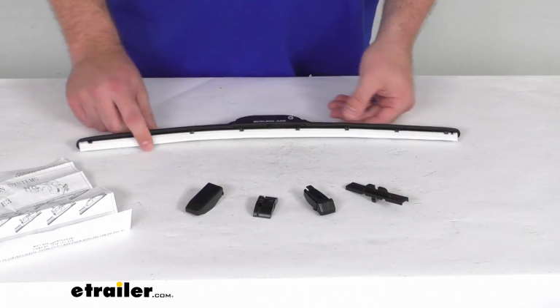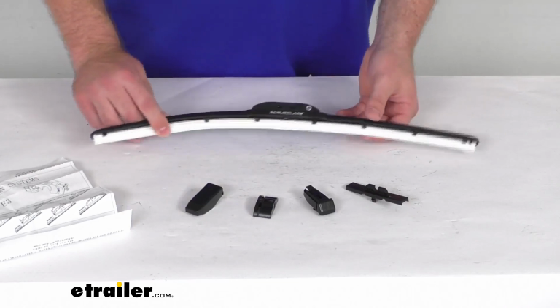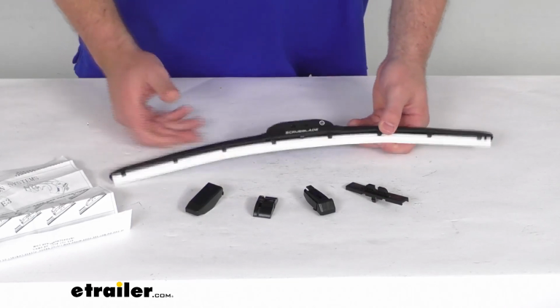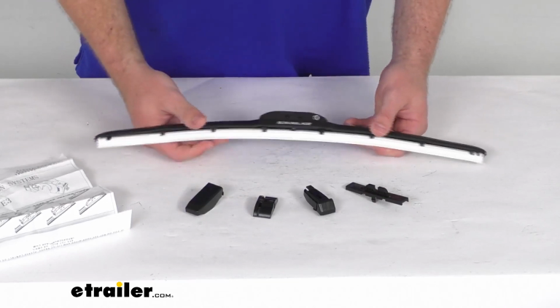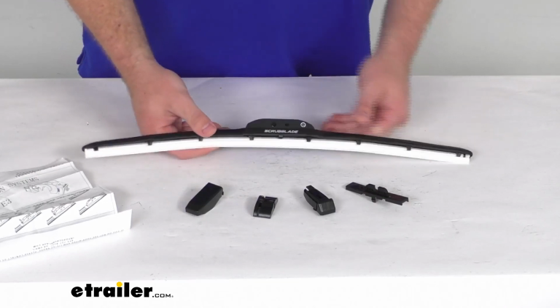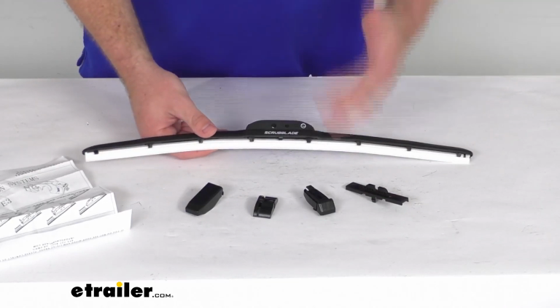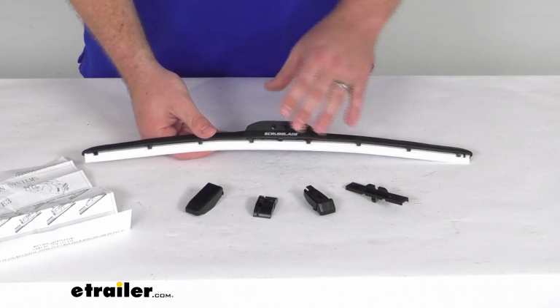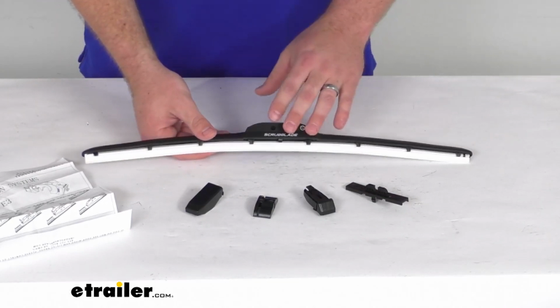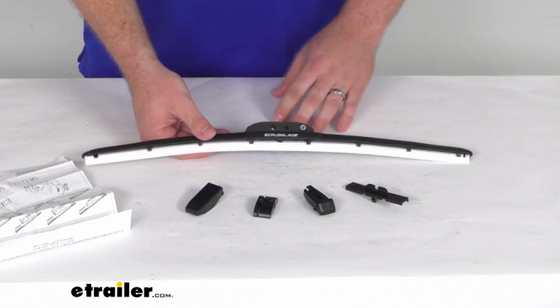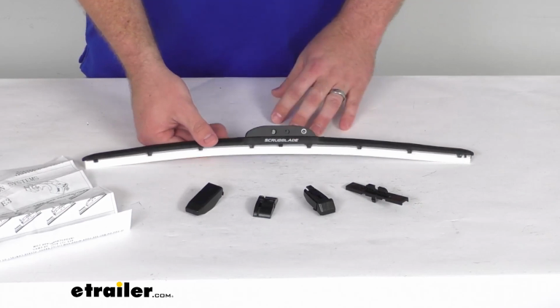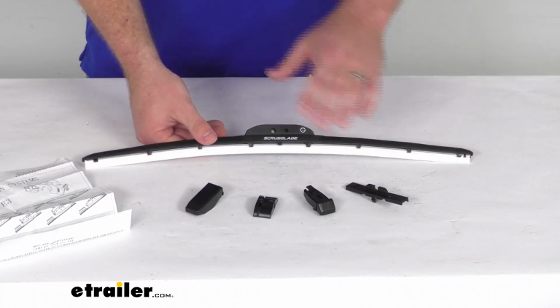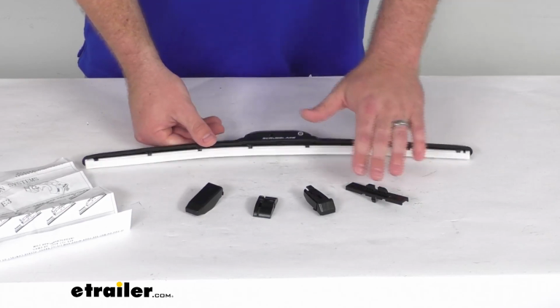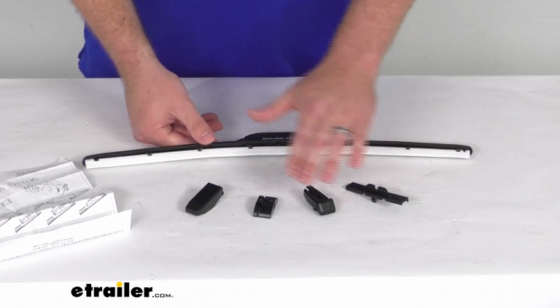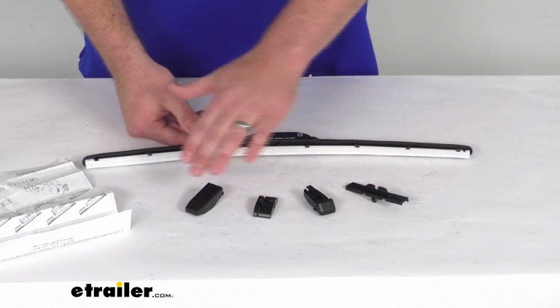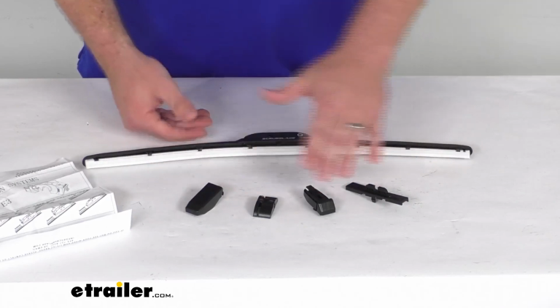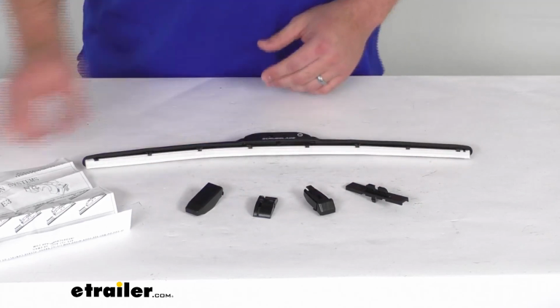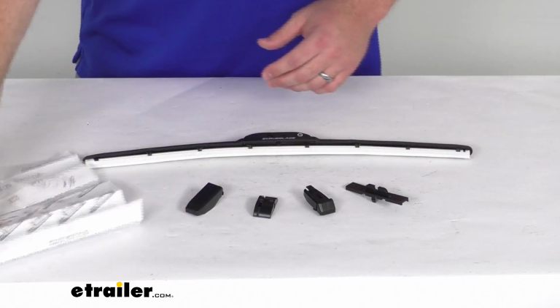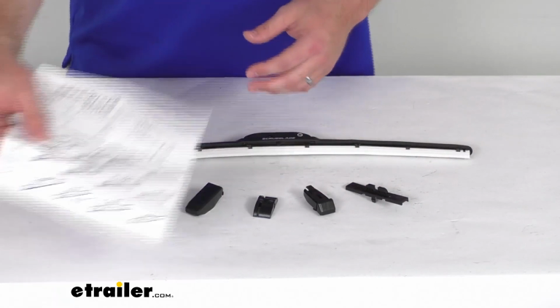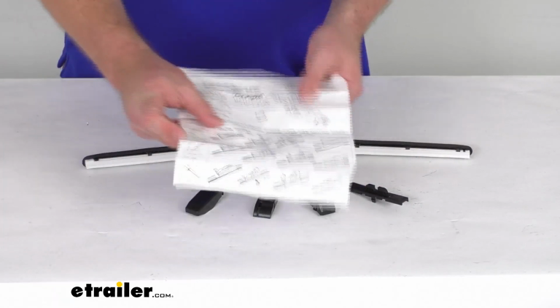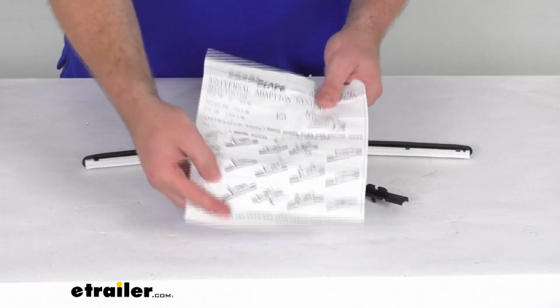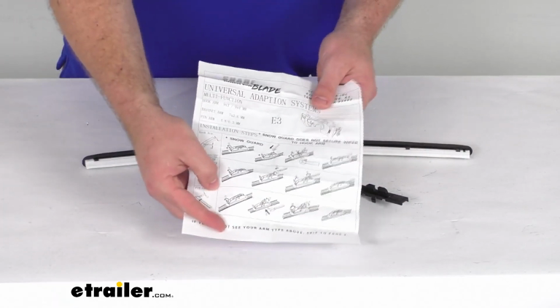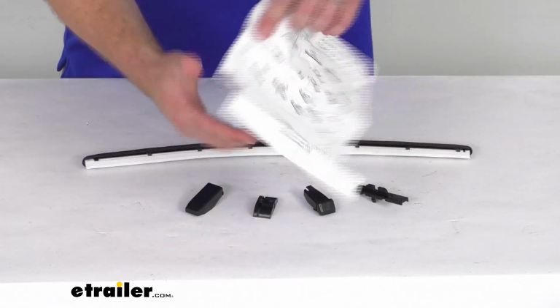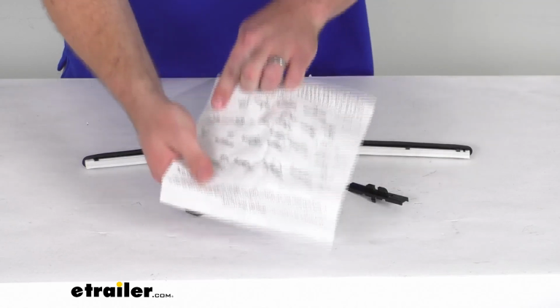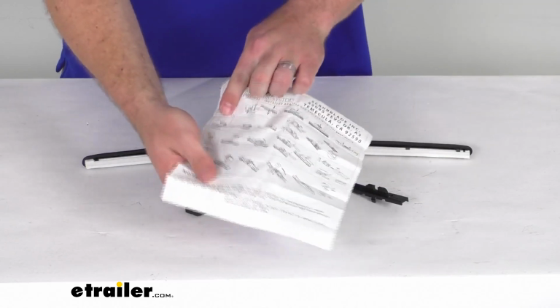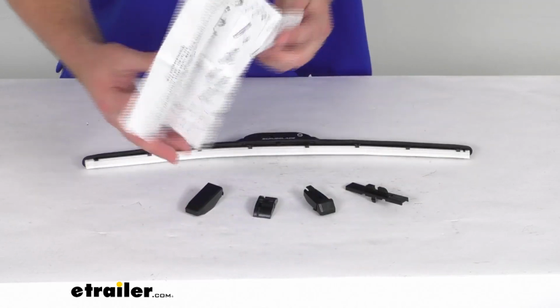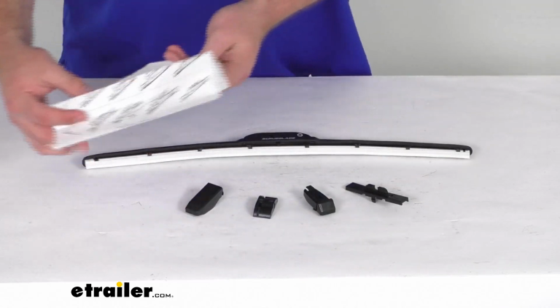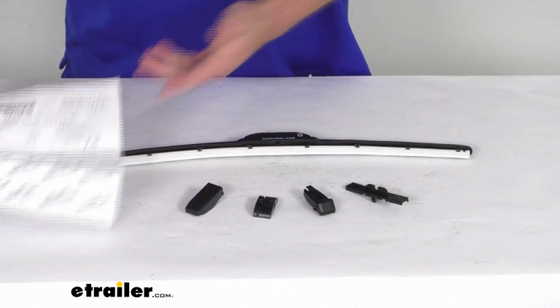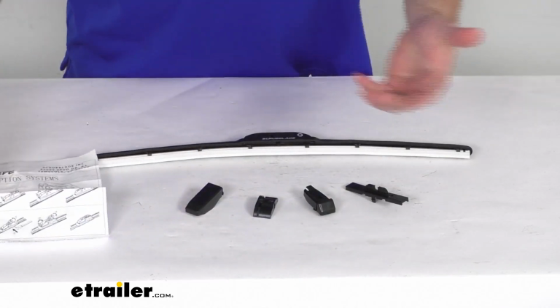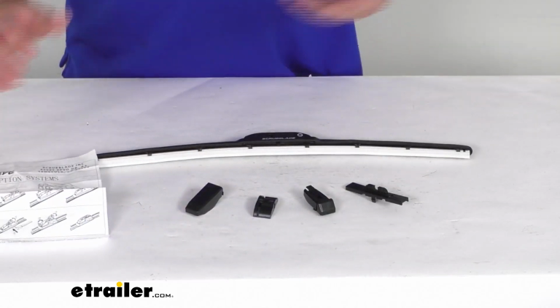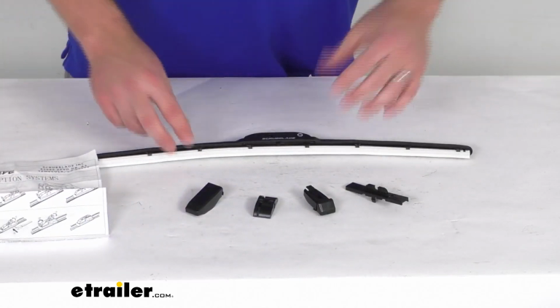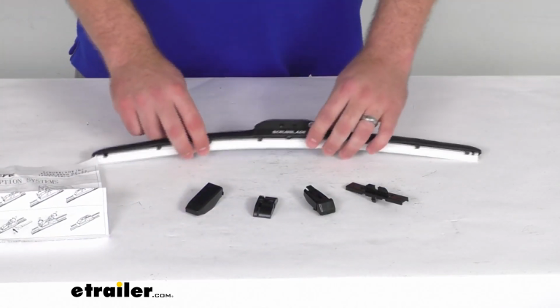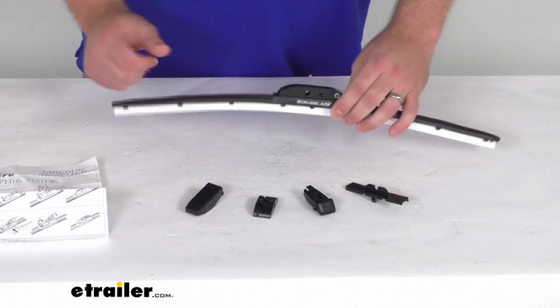This is going to be very quick and easy to get installed. They do include multiple adapters as well as instructions on how to use those adapters so that this will fit just about all wiper arms.